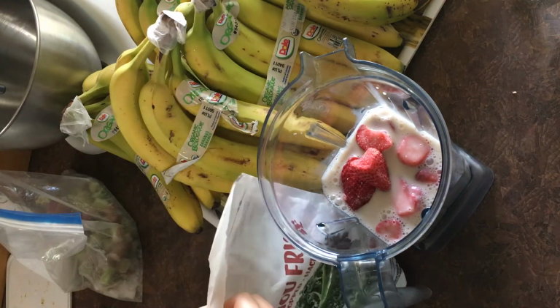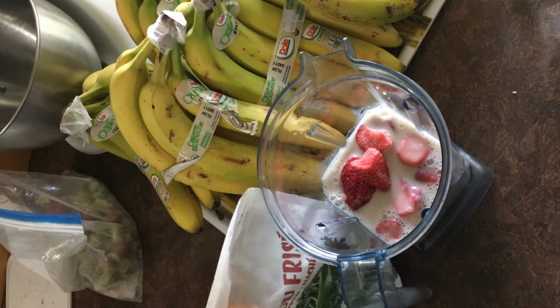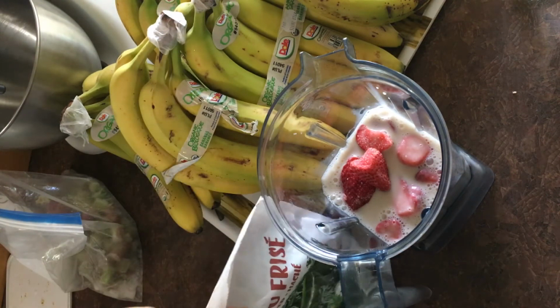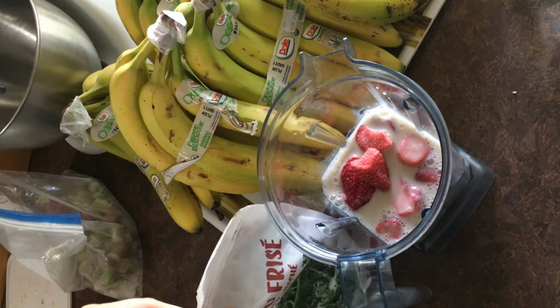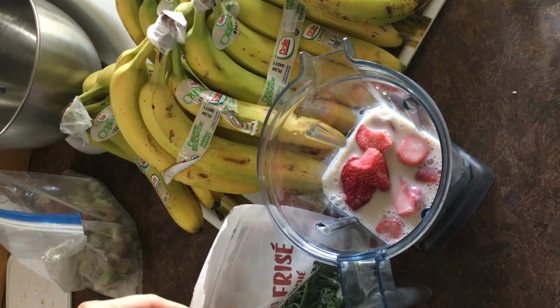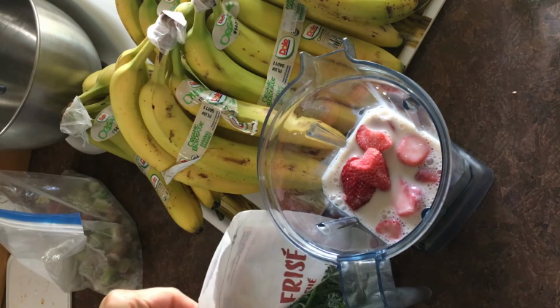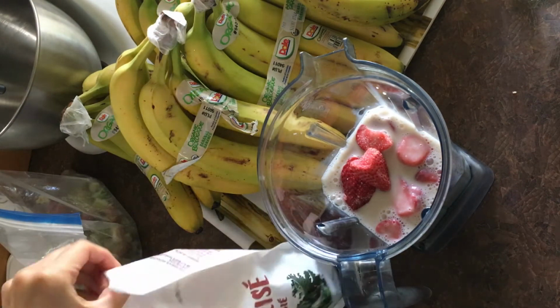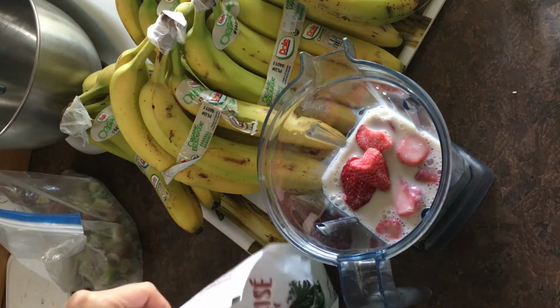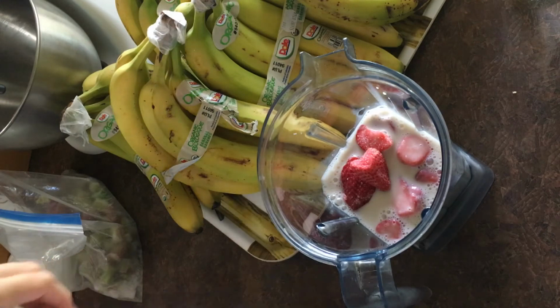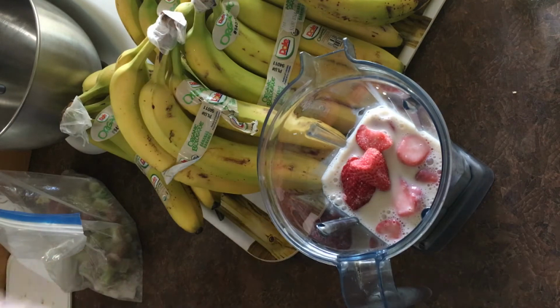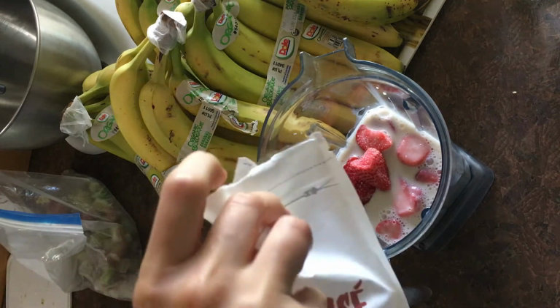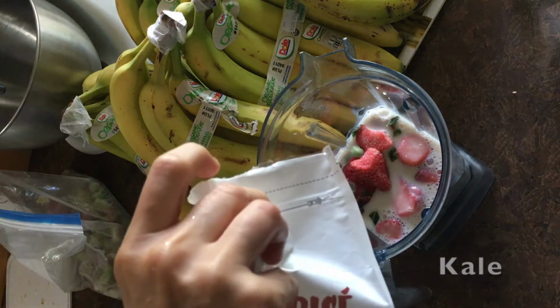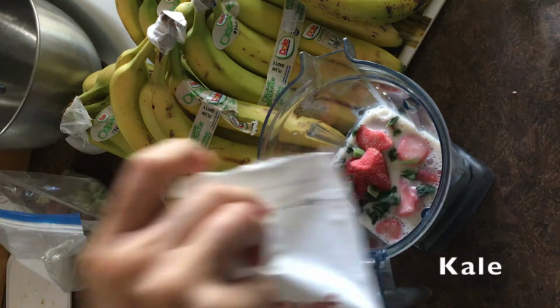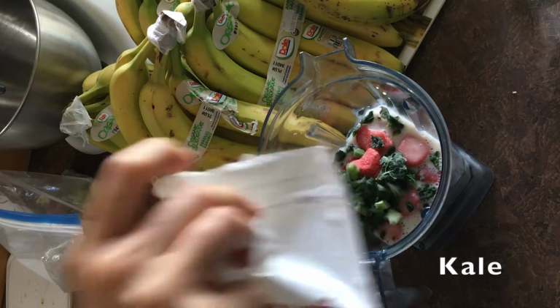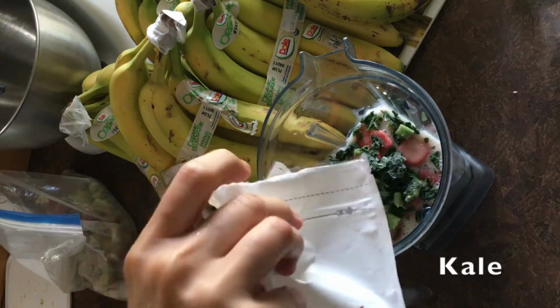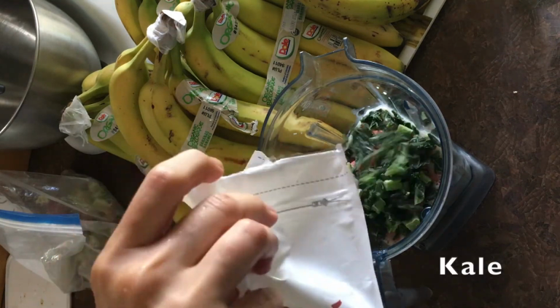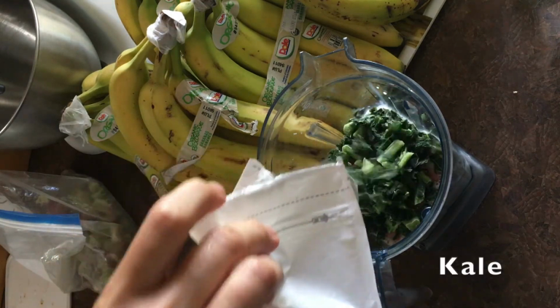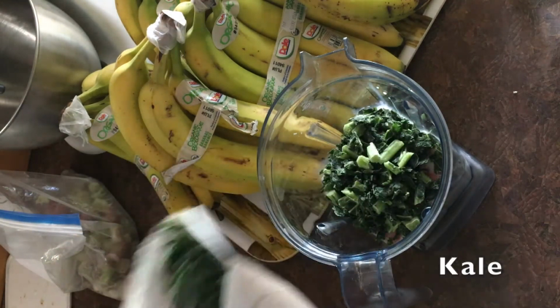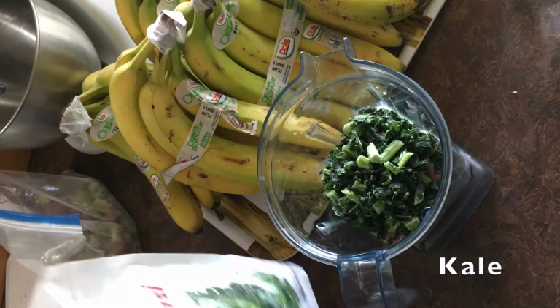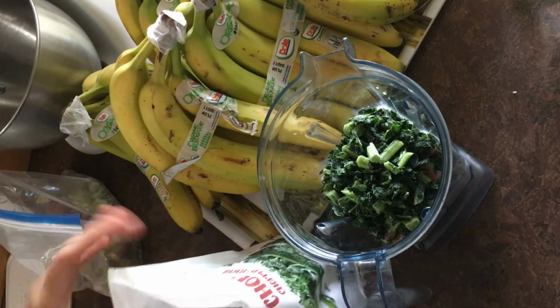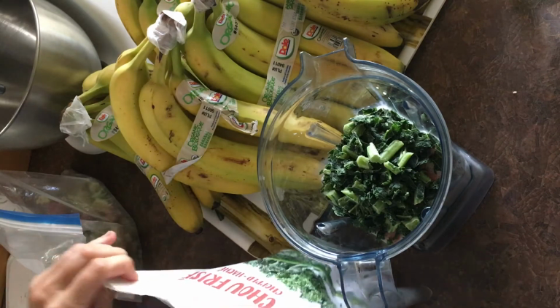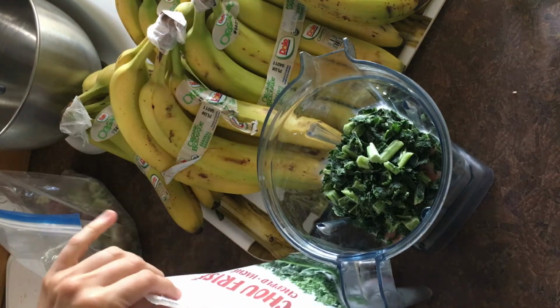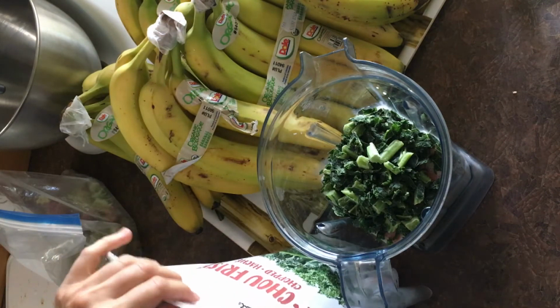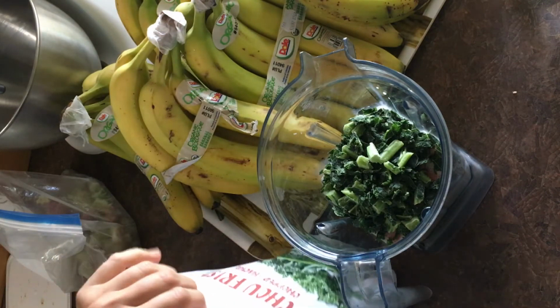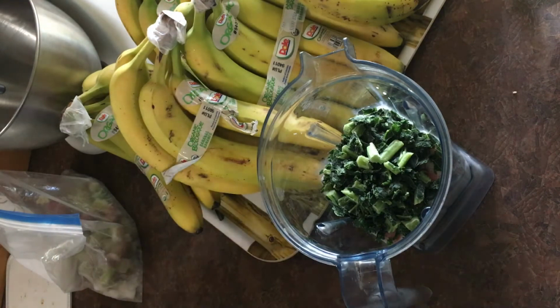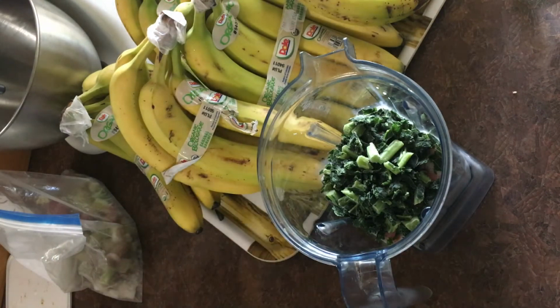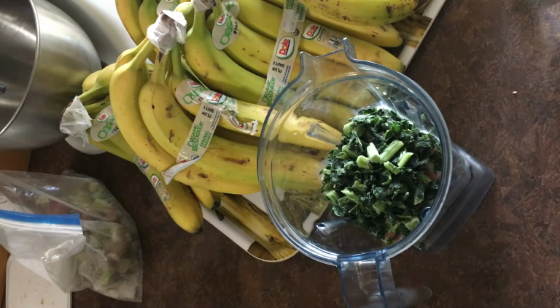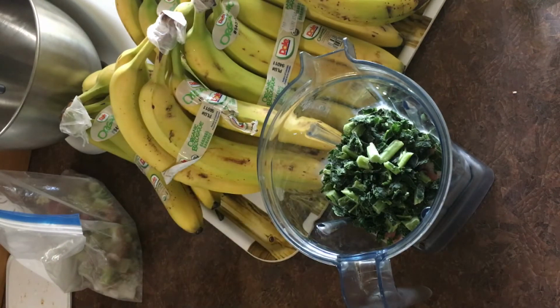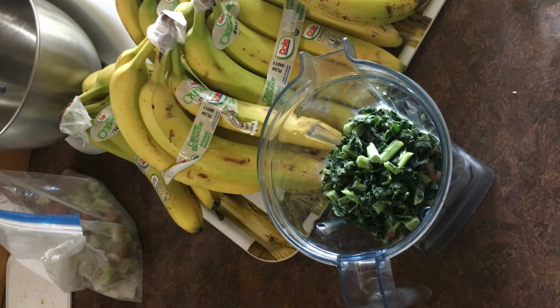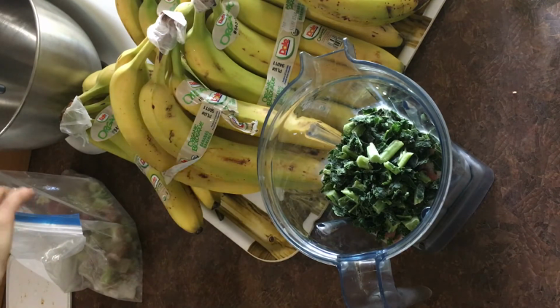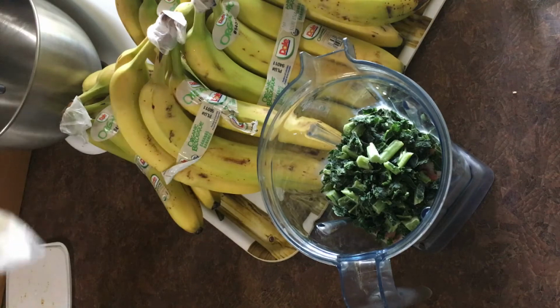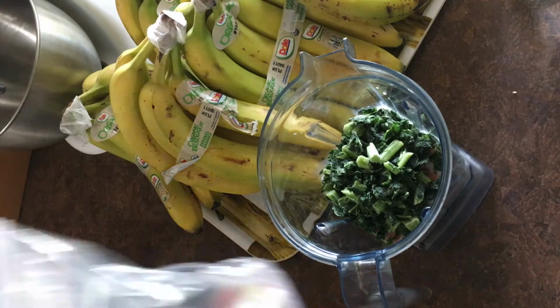But we've got some kale. What? Kale. Look. What's that? It's kale. Kale. Very good. Yummy kale.